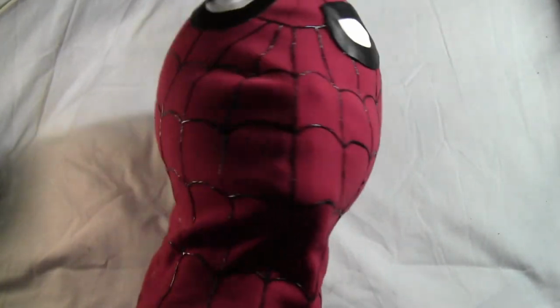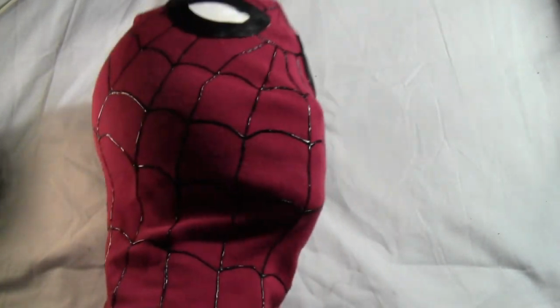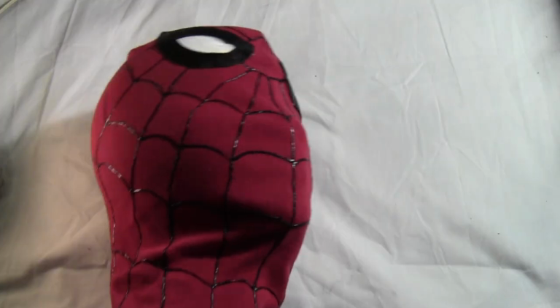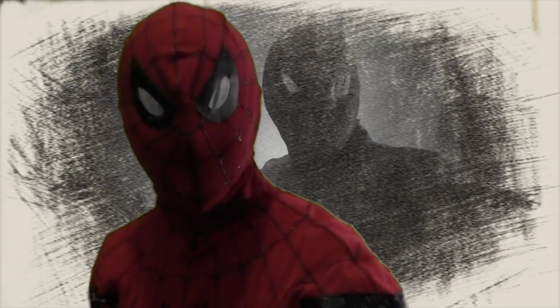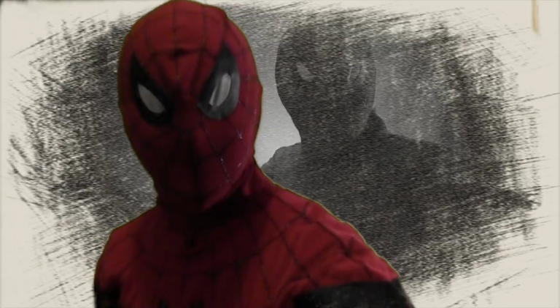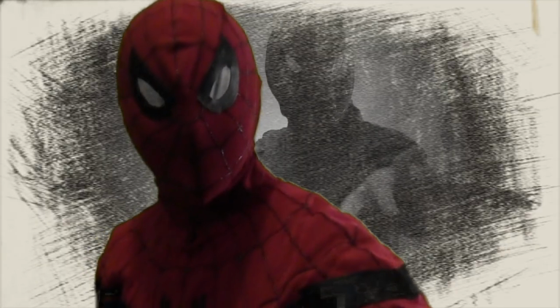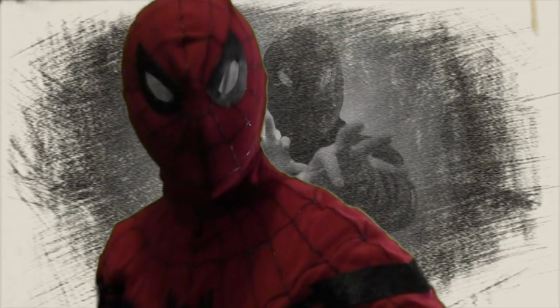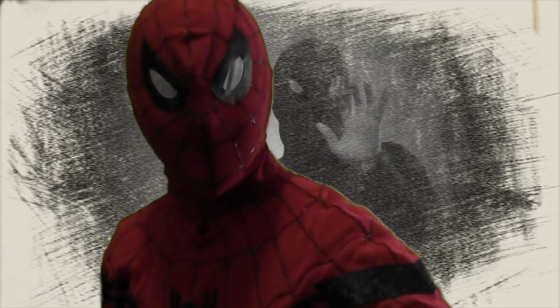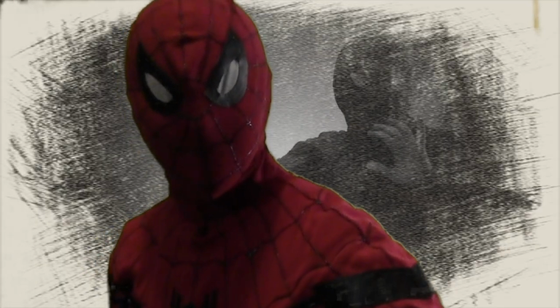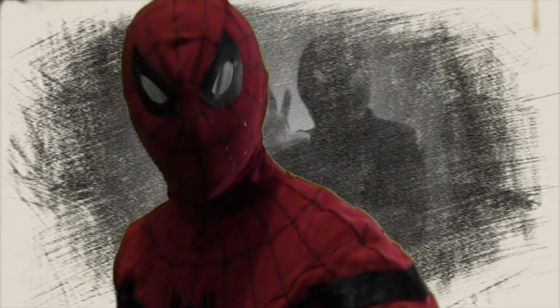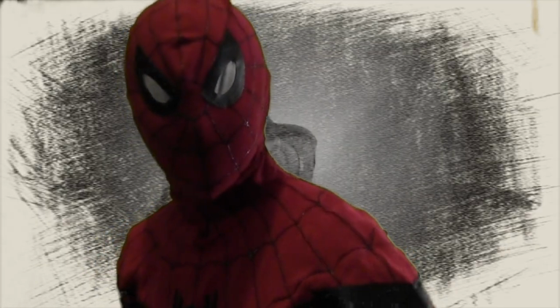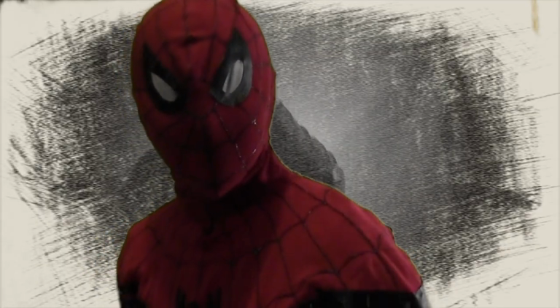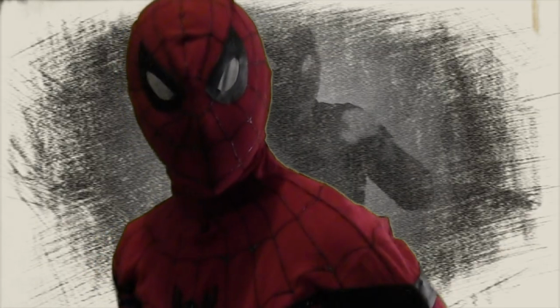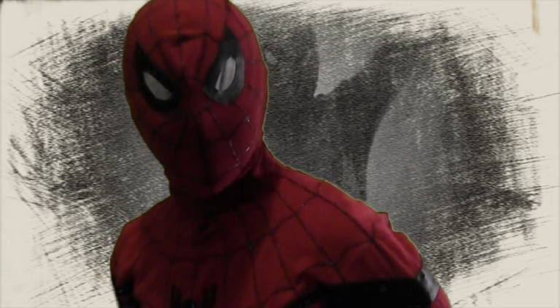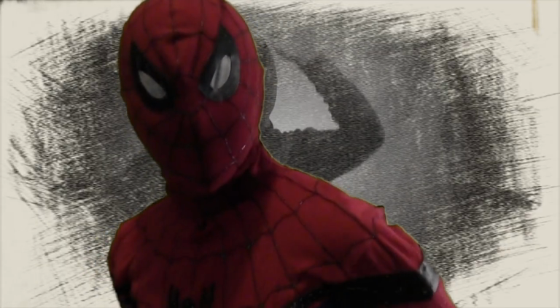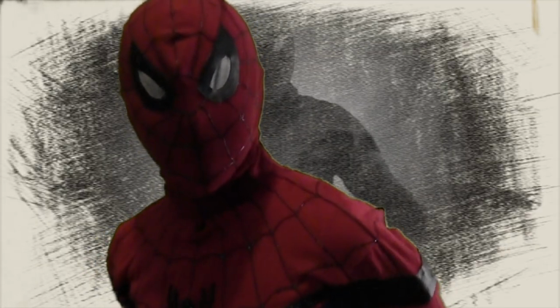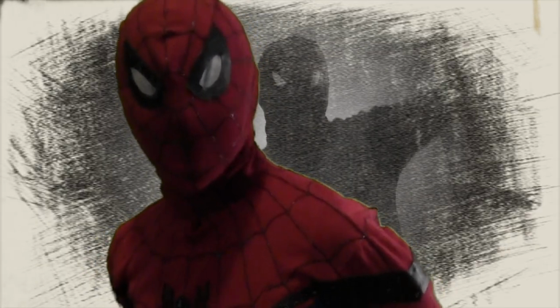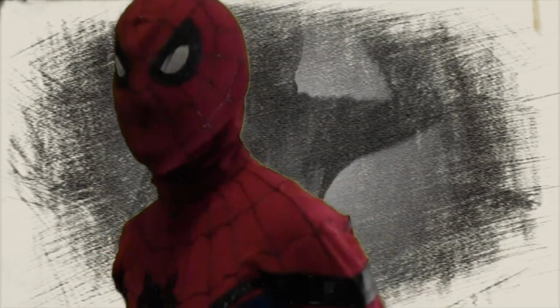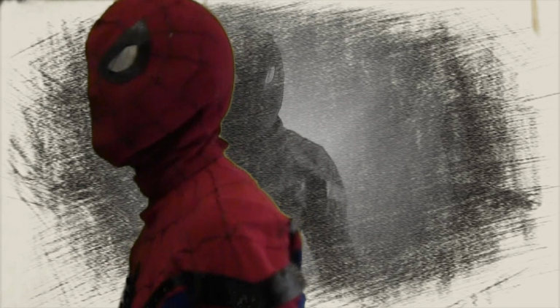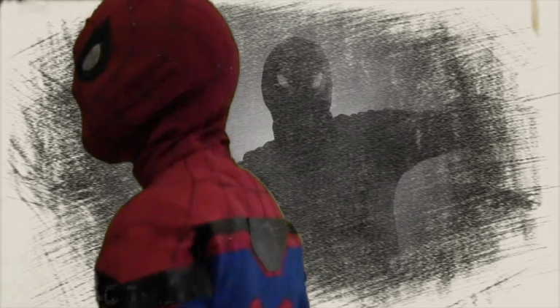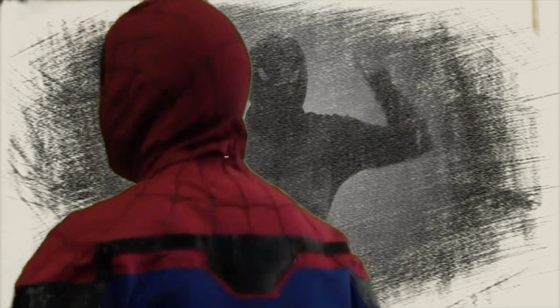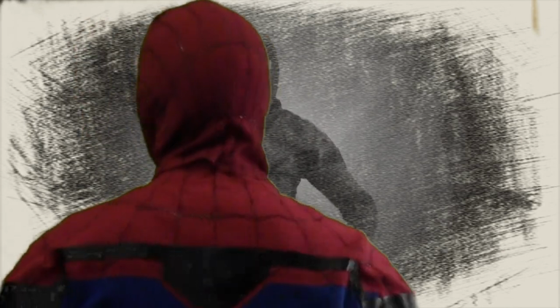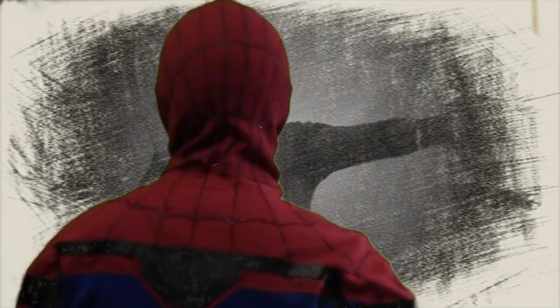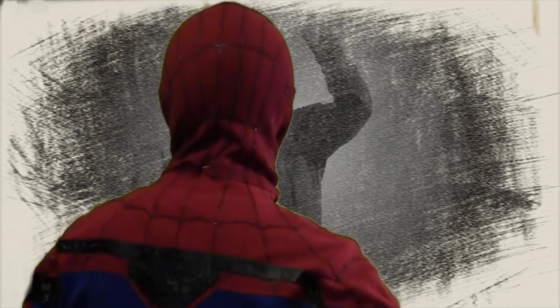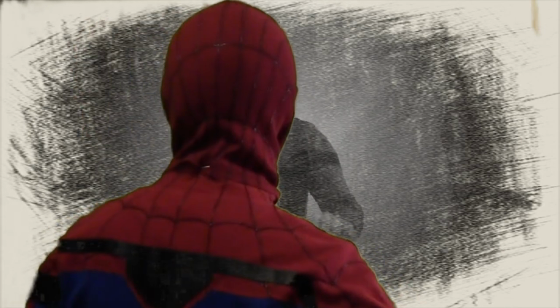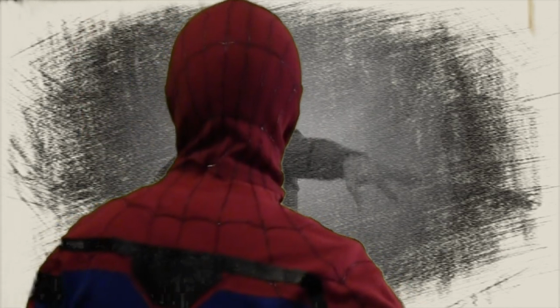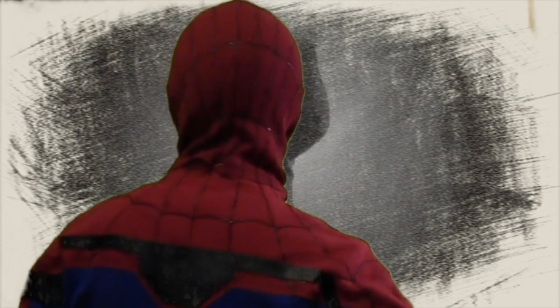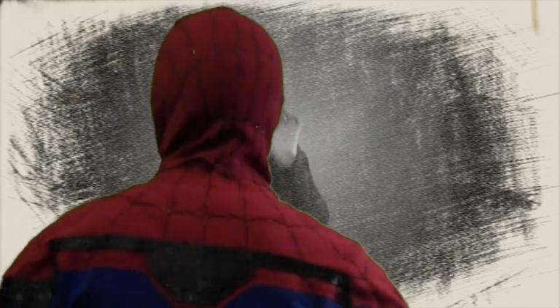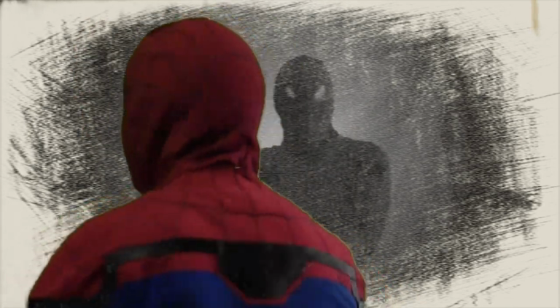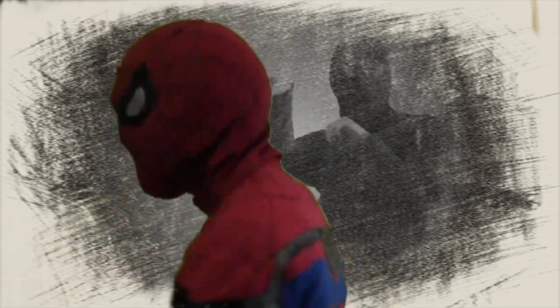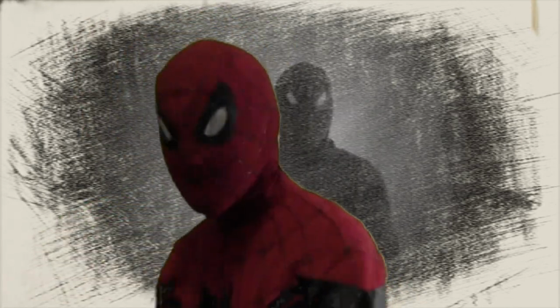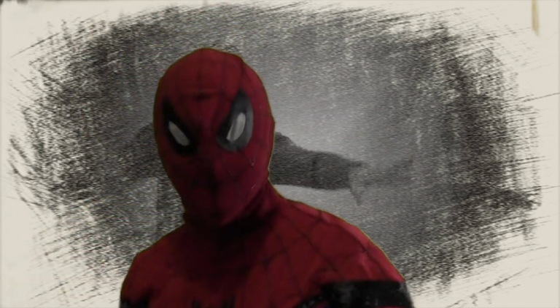Here's the finished mask from the front view, and here it is from the back. When you're making it, the thing to remember is that with great fabric comes great responsibility.